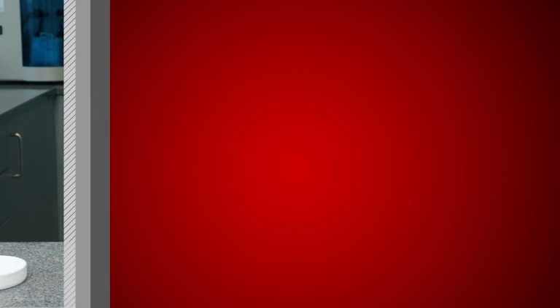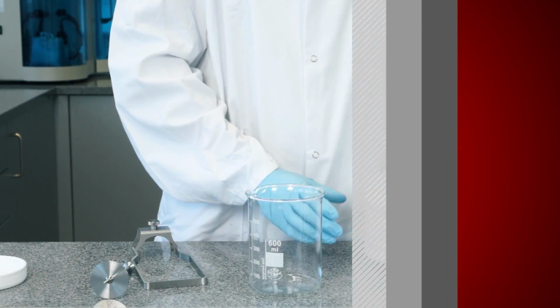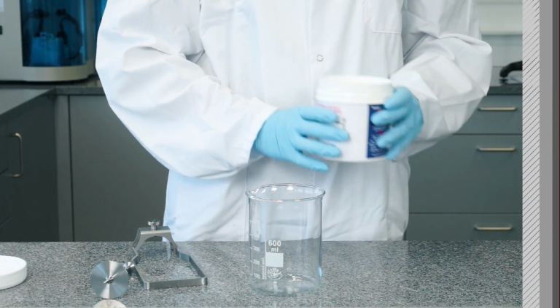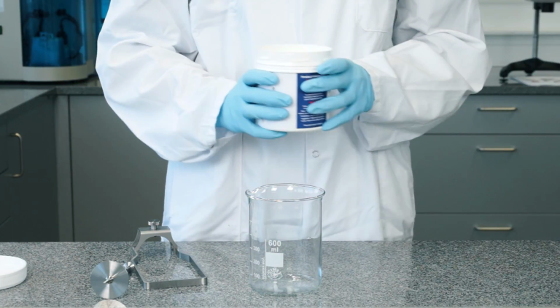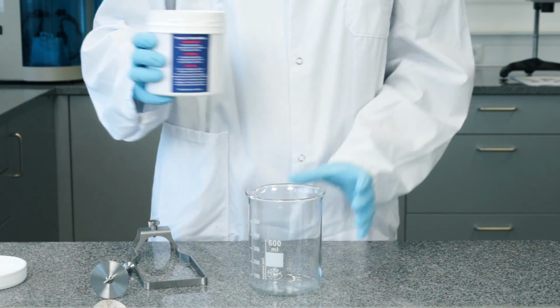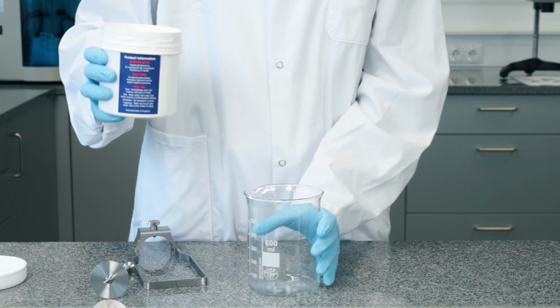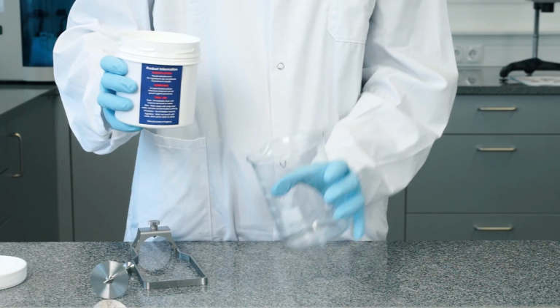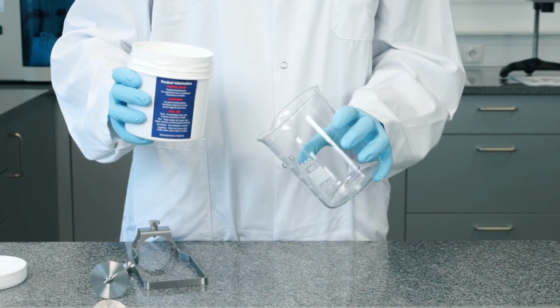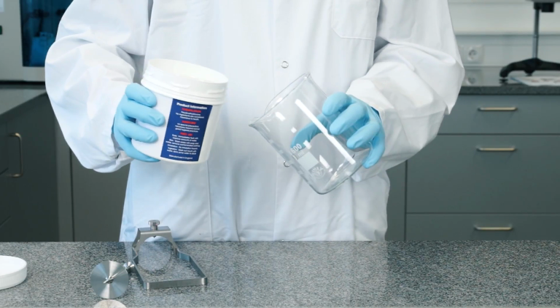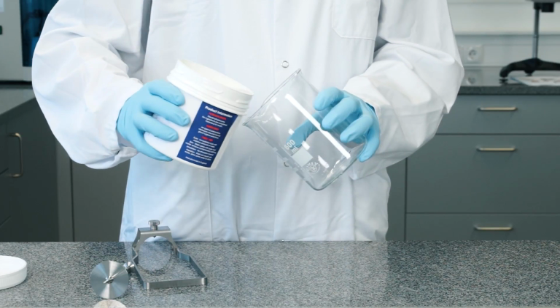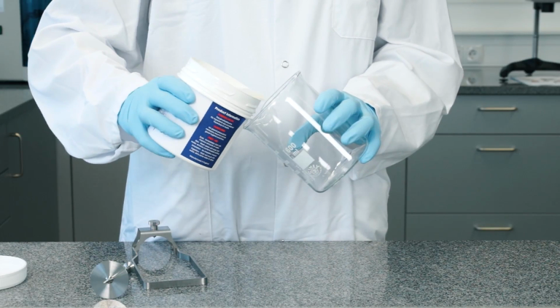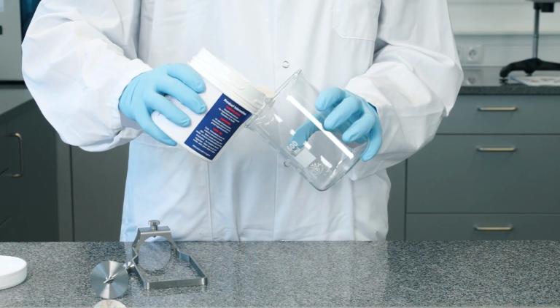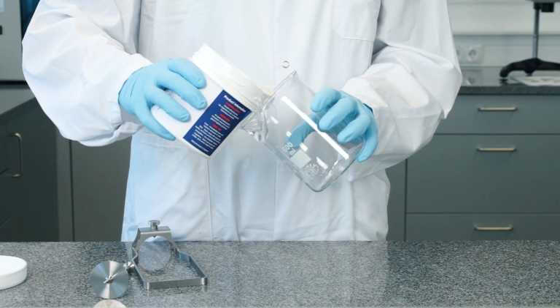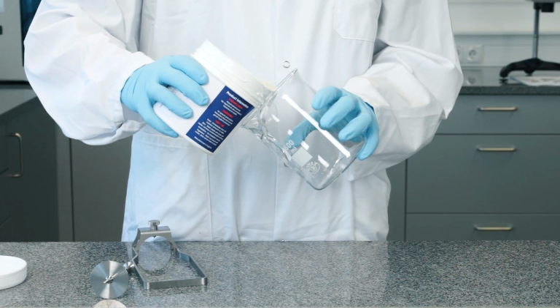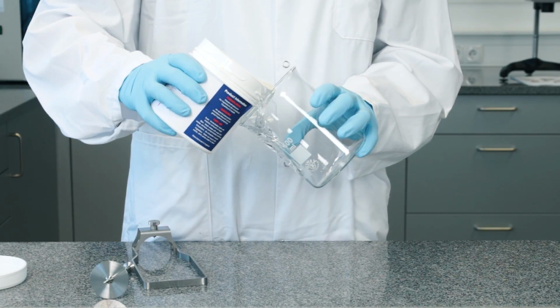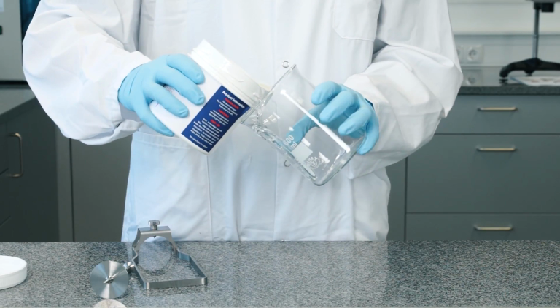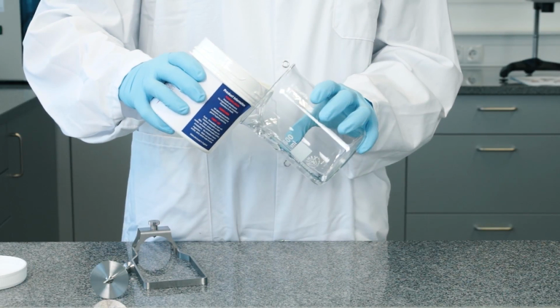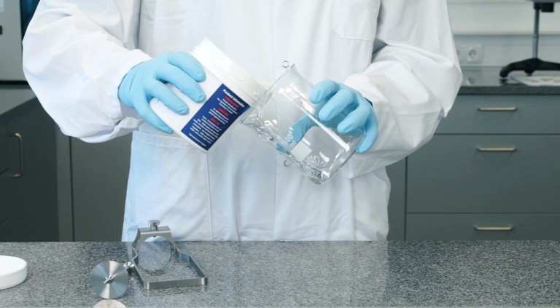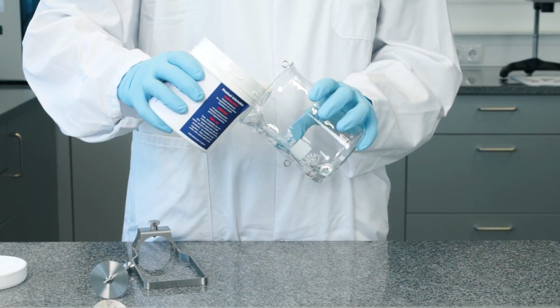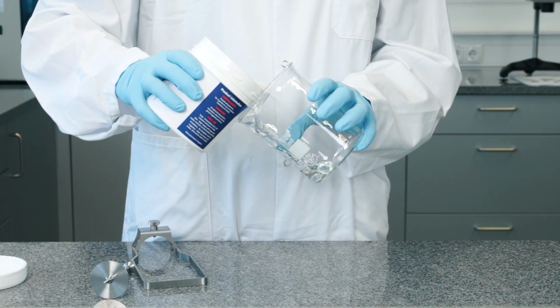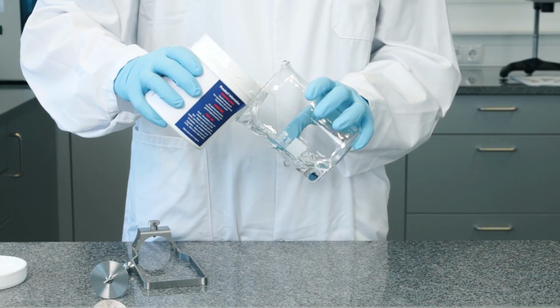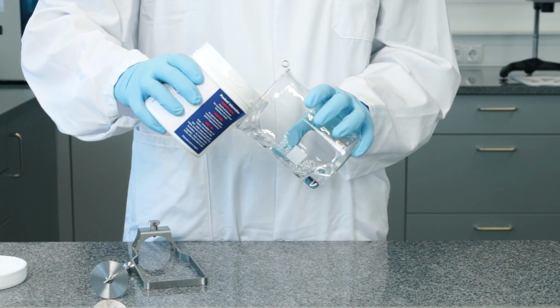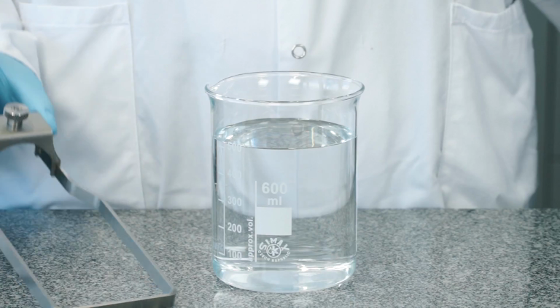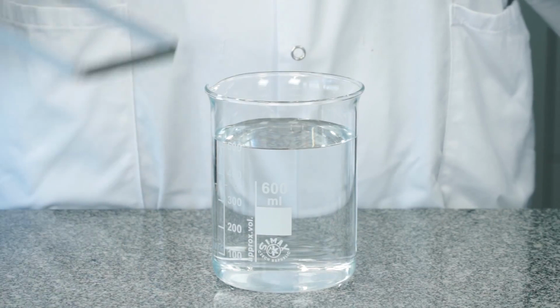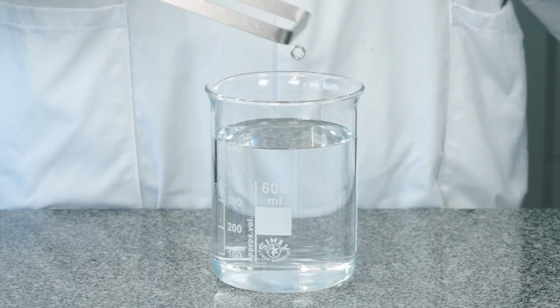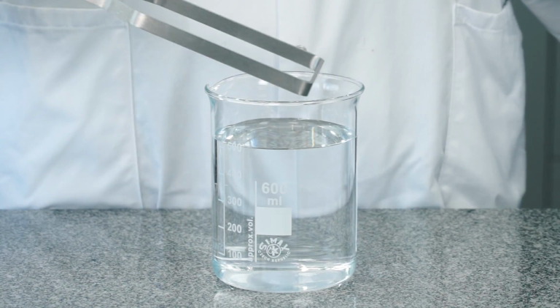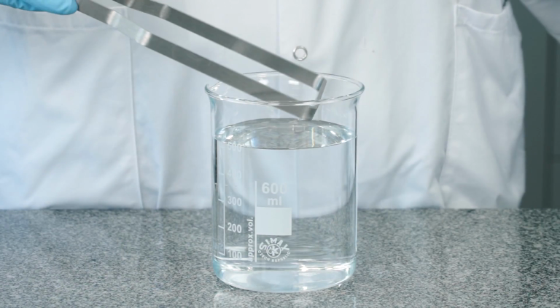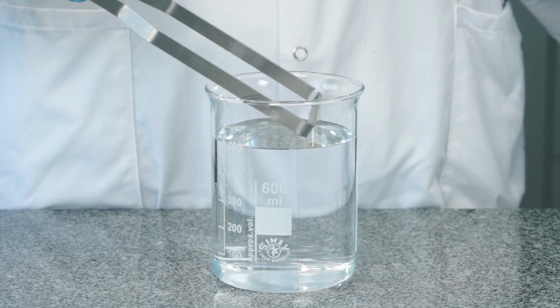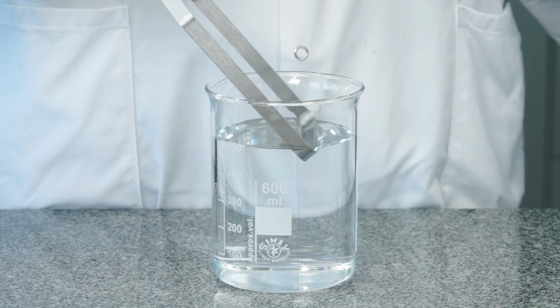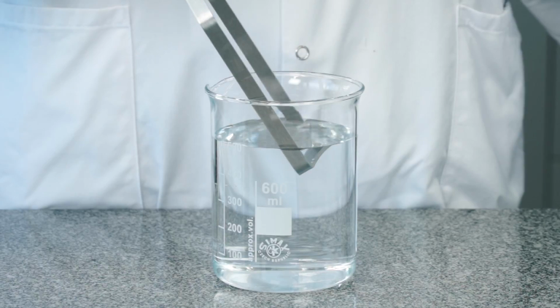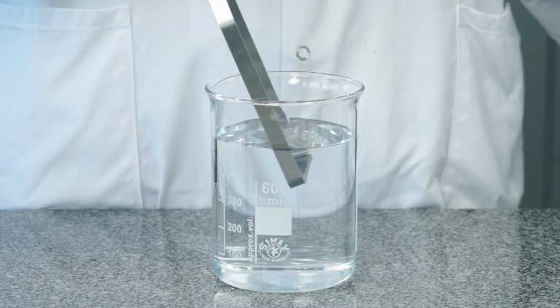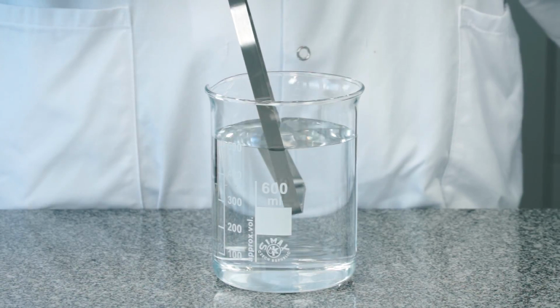To ensure precise measurement, fill 500 milliliters of your sample bubble-free in a 600 milliliter beaker. Then insert the spindle guard followed by the spindle.